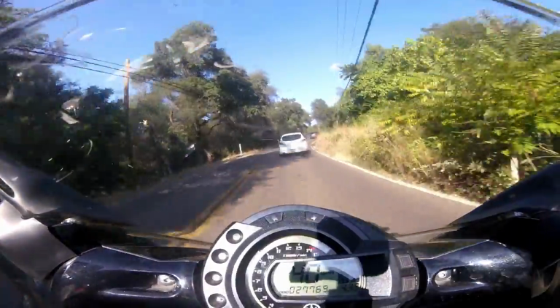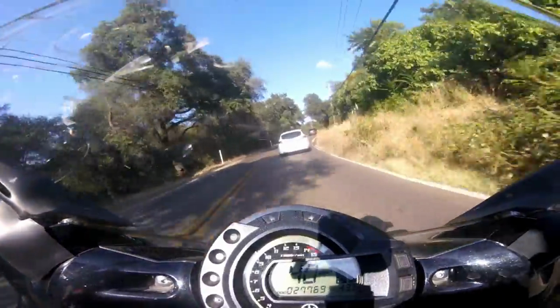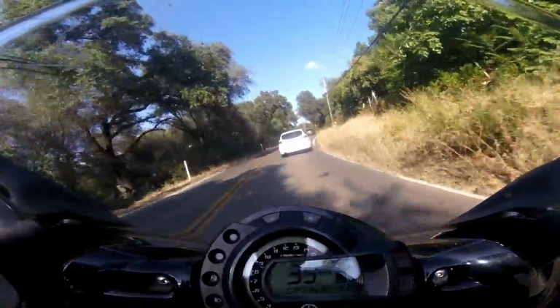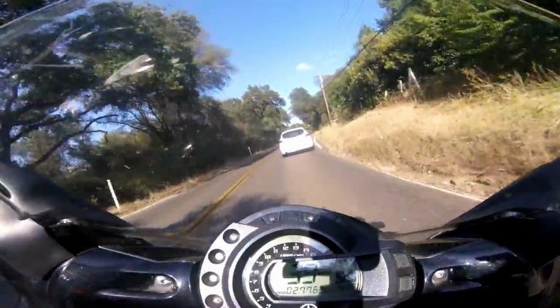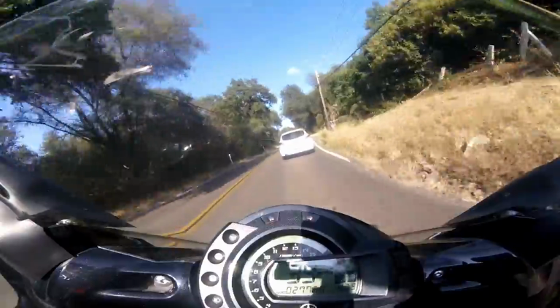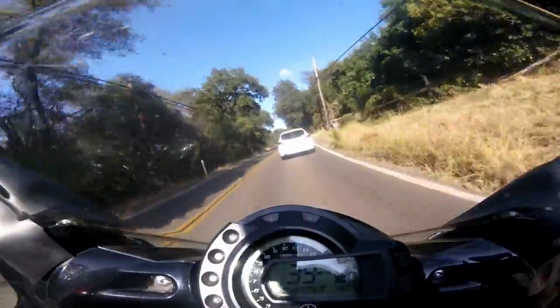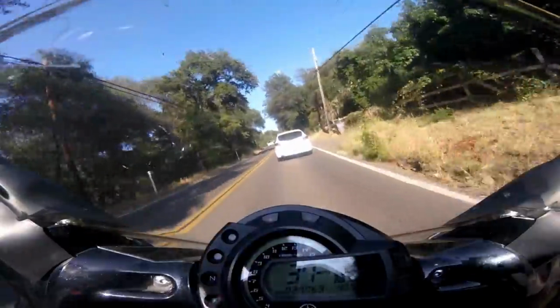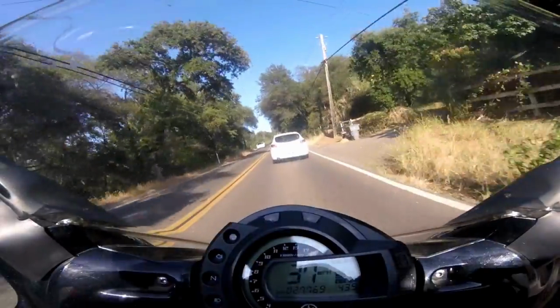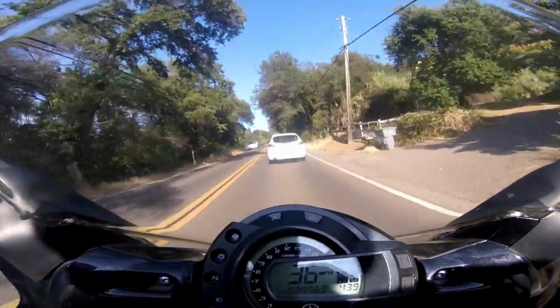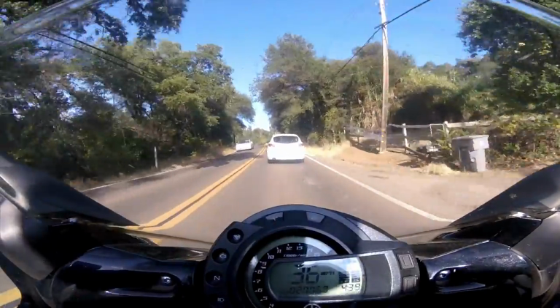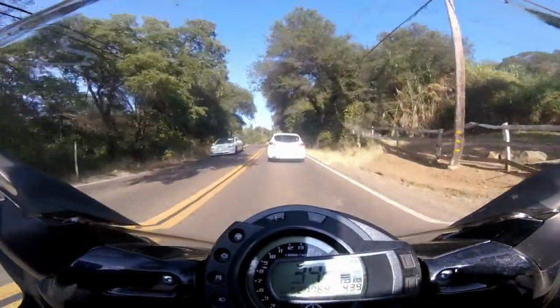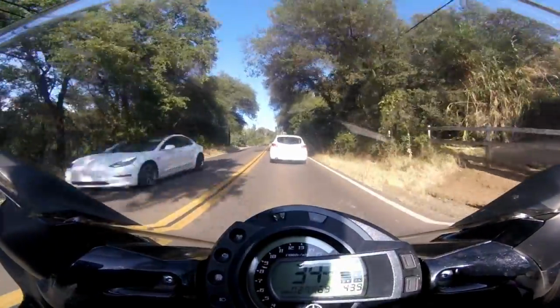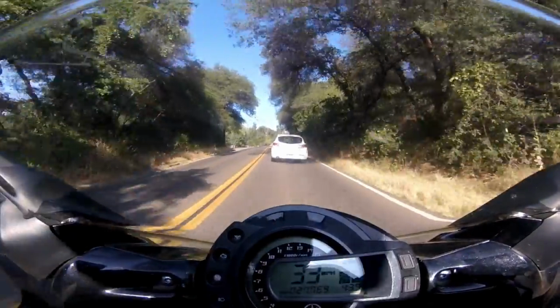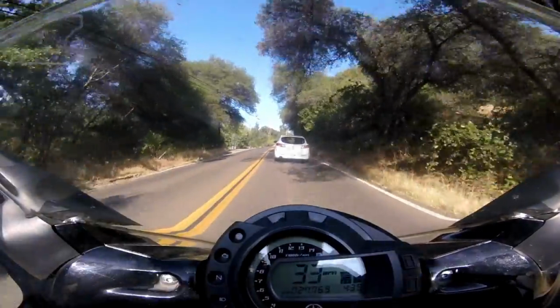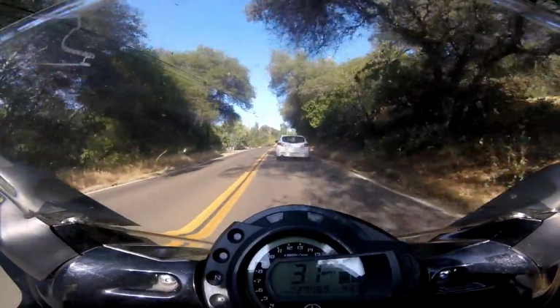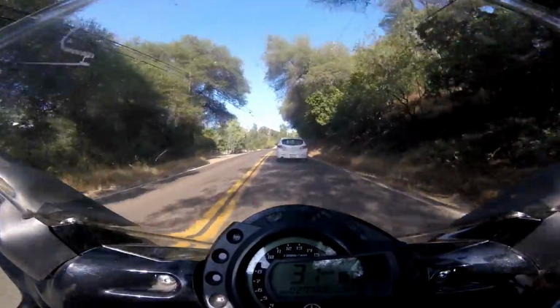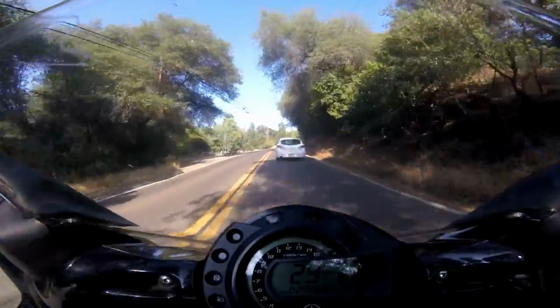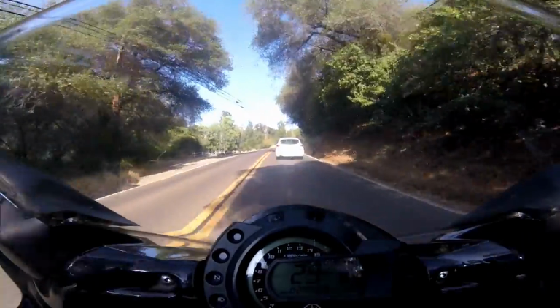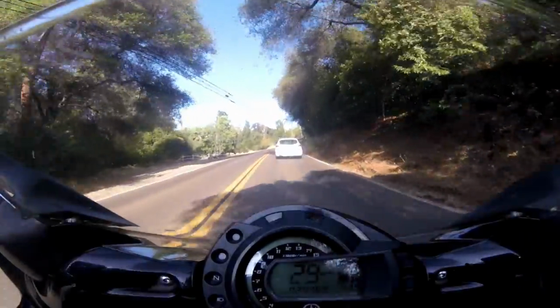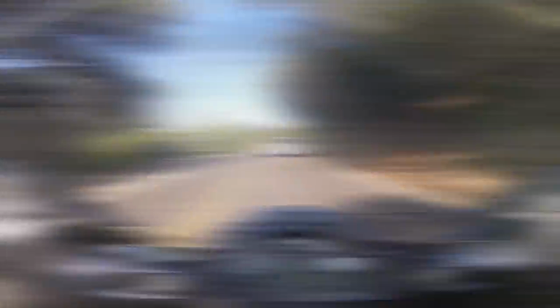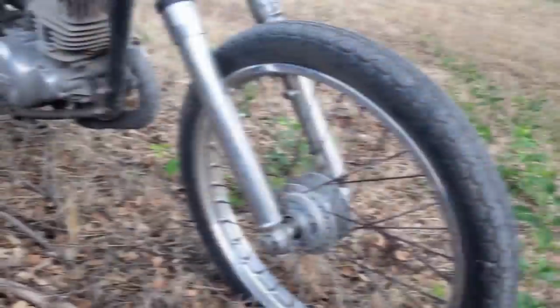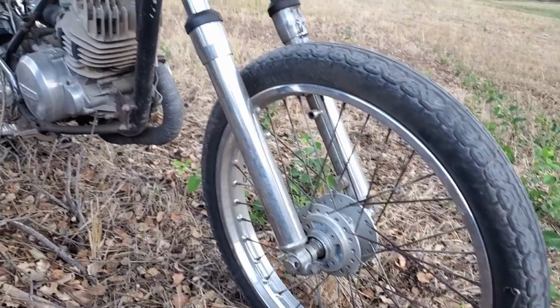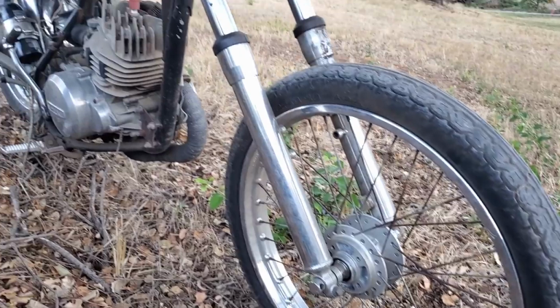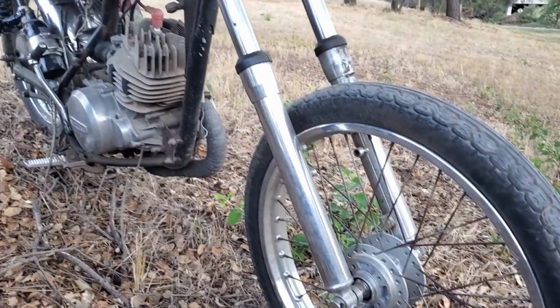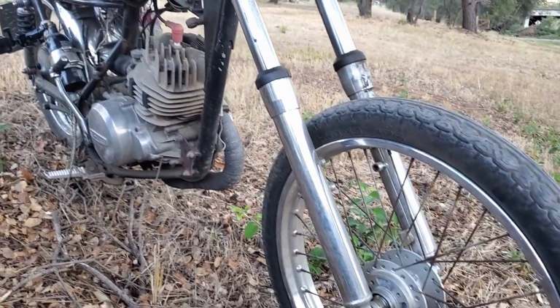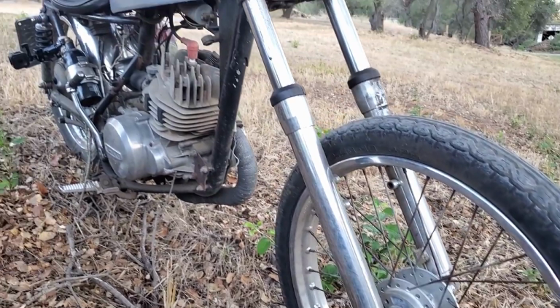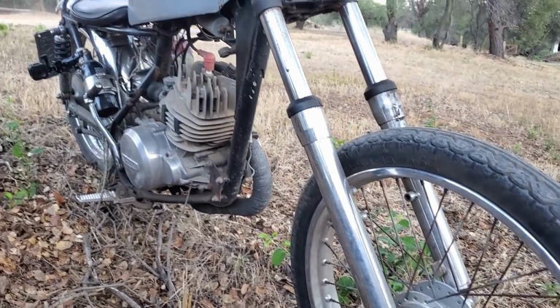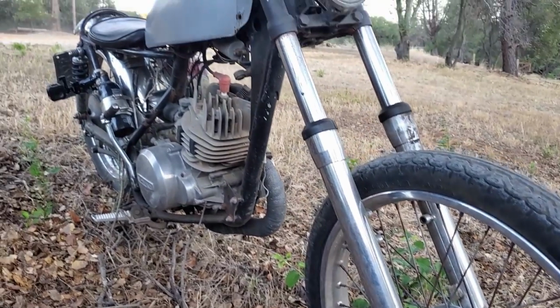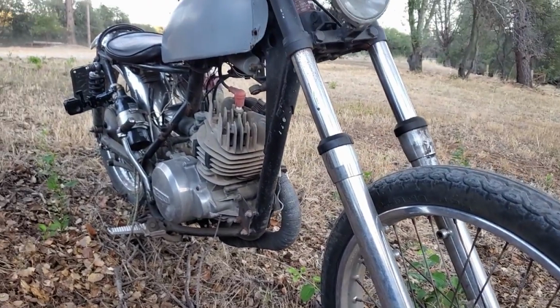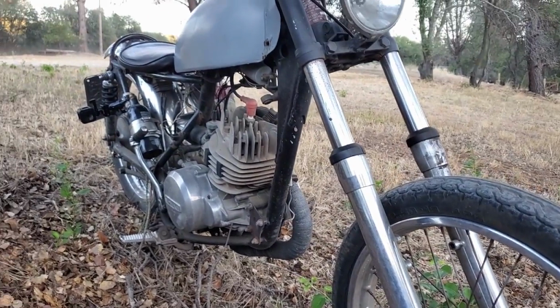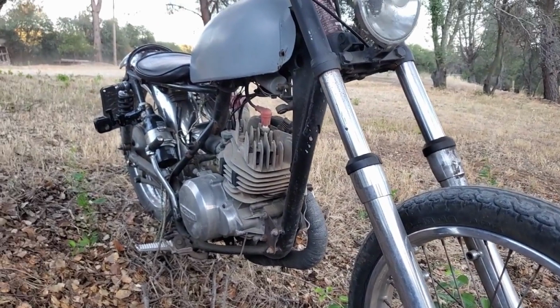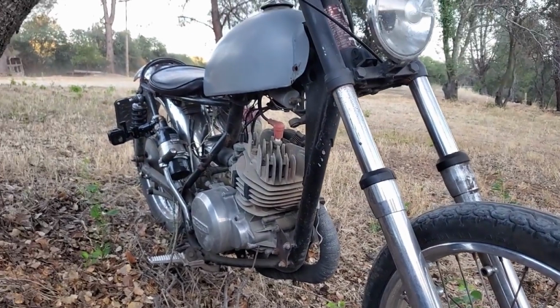Another thing to mention is that this mount doesn't just work on handlebars, but on any round bar or tube from seven eighths of an inch all the way up to an inch and a quarter.